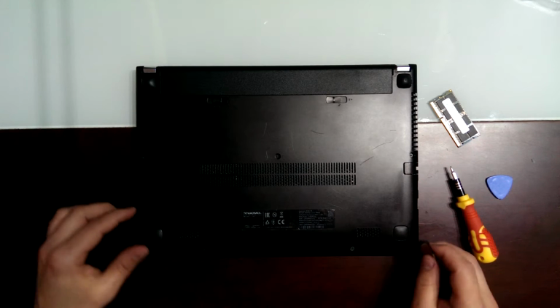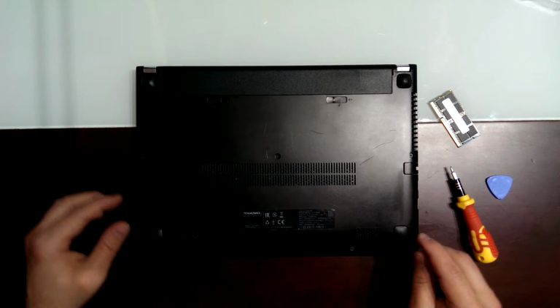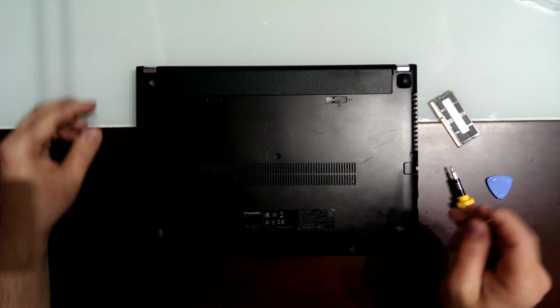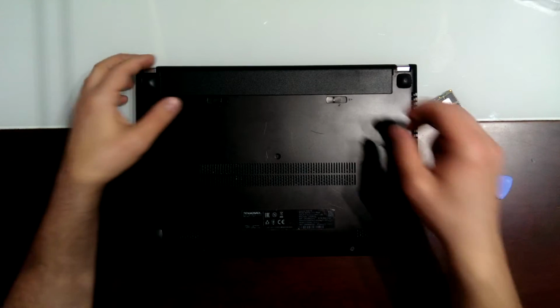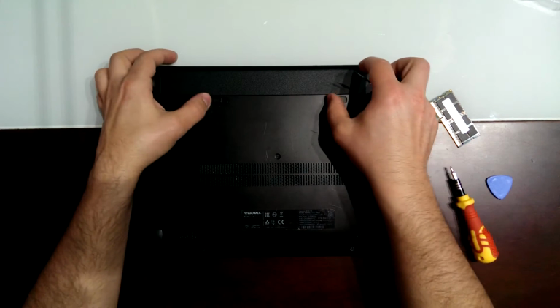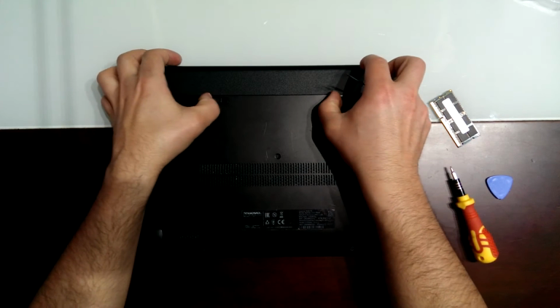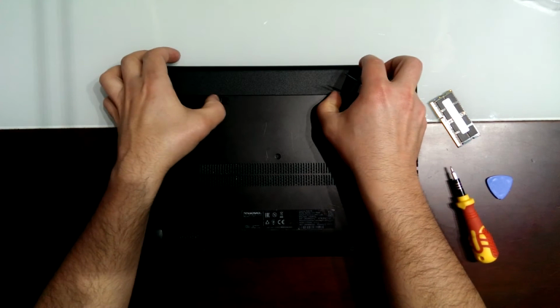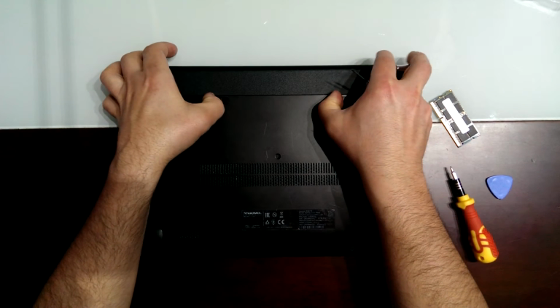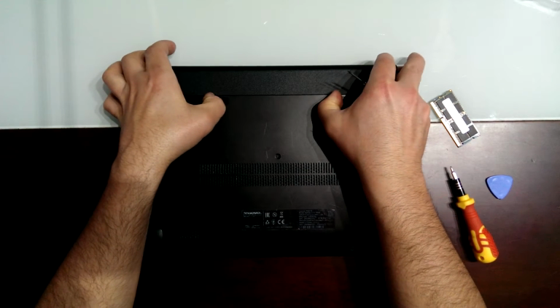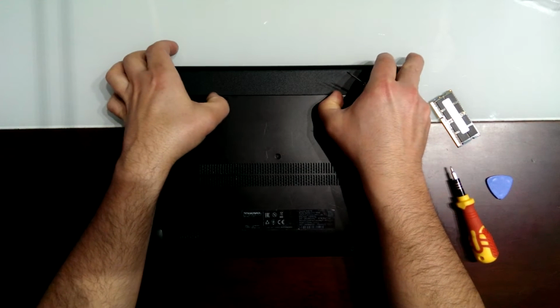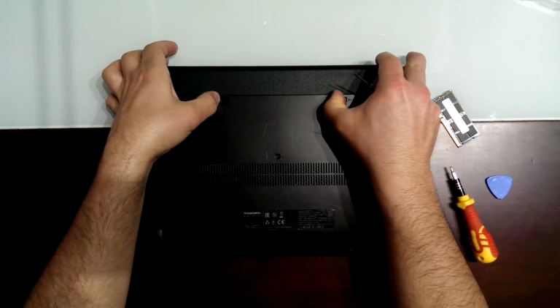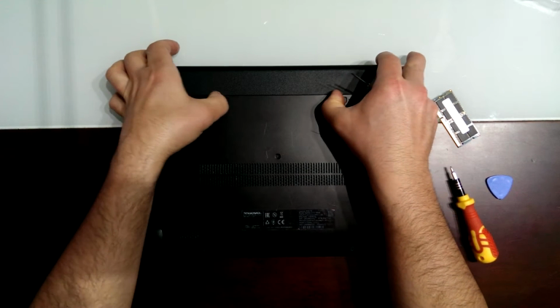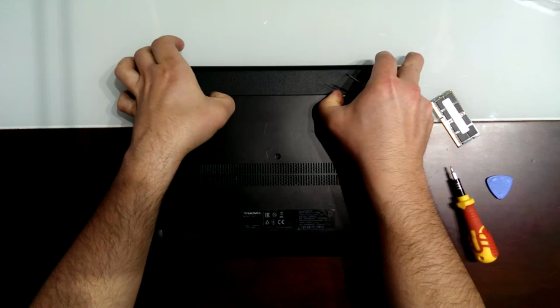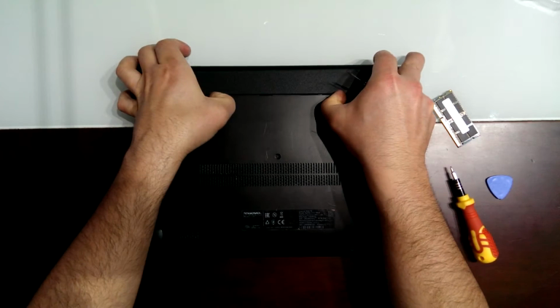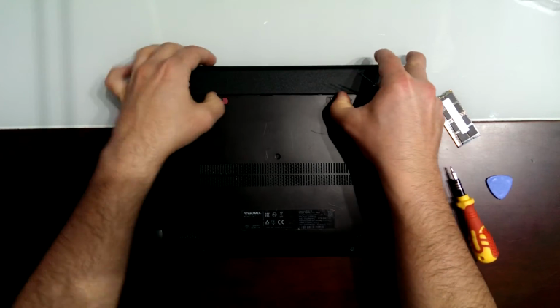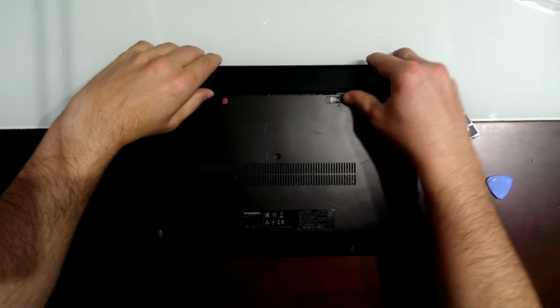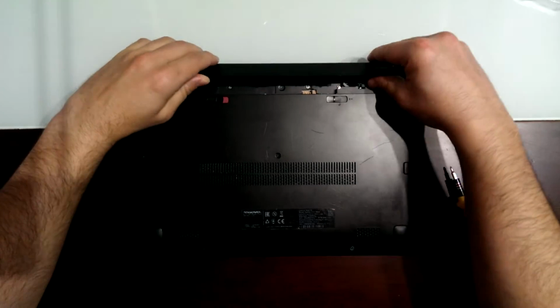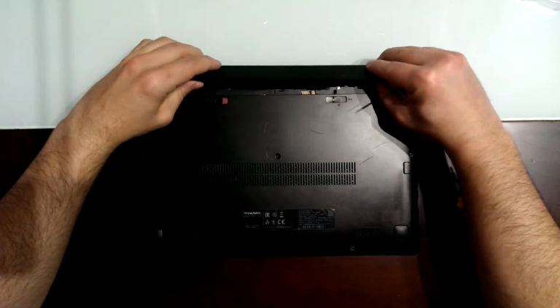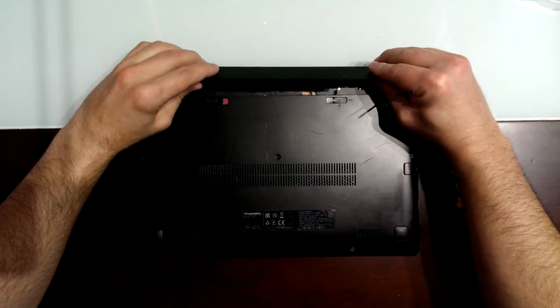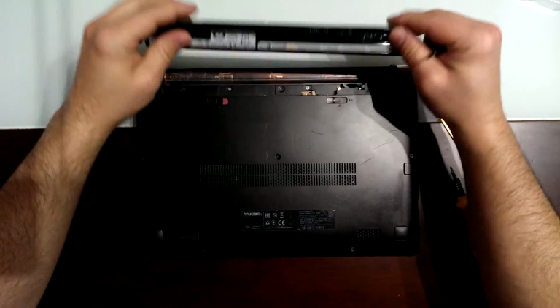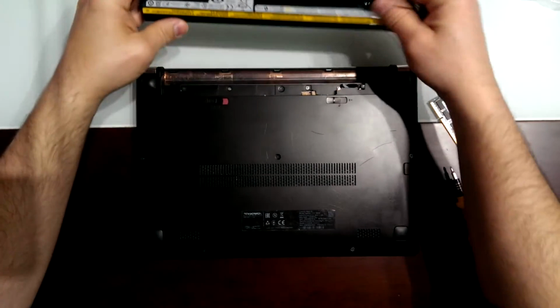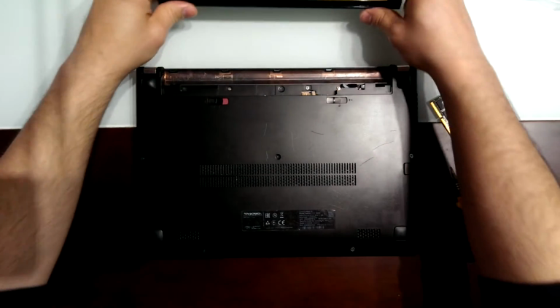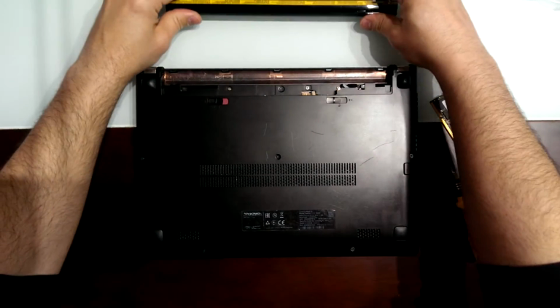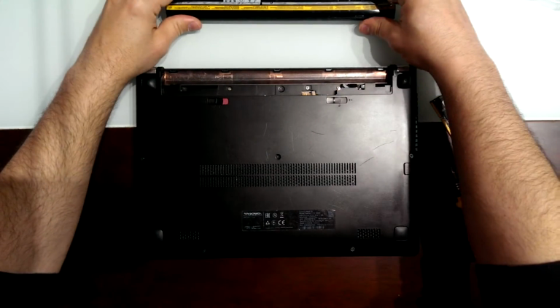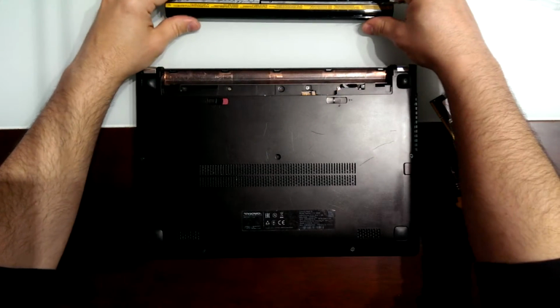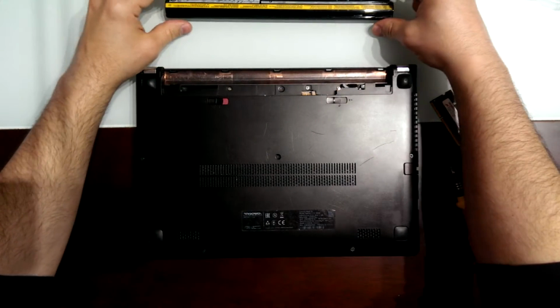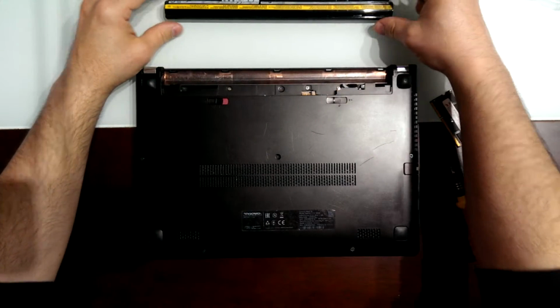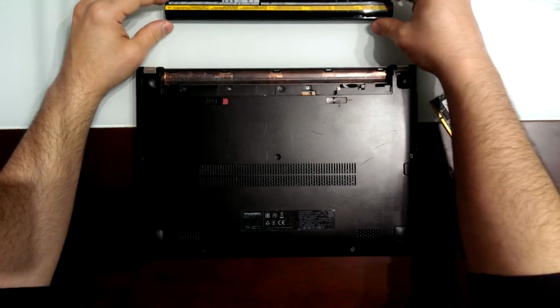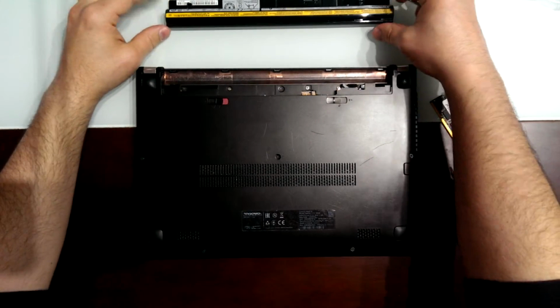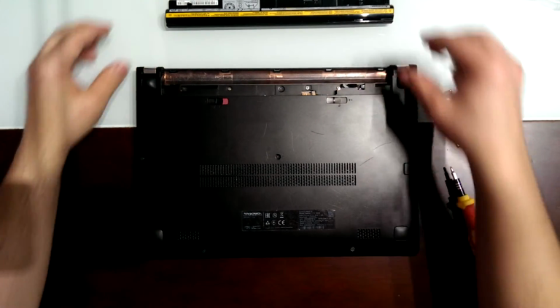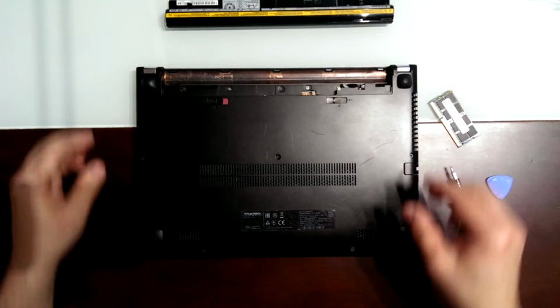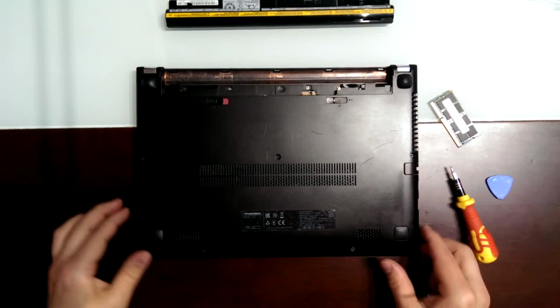First we have to remove the battery. Just remove the battery out.